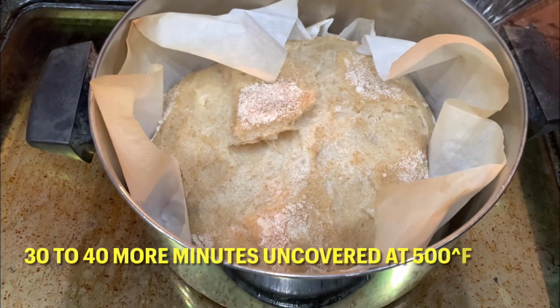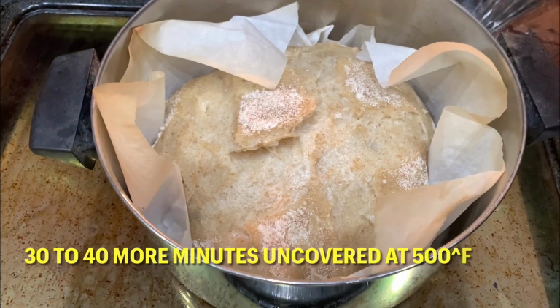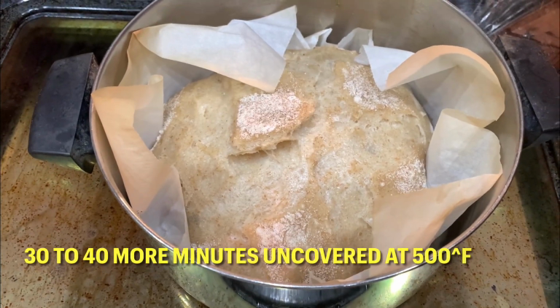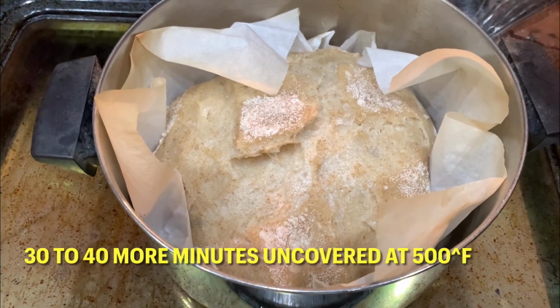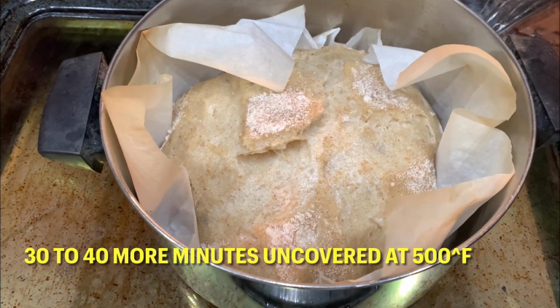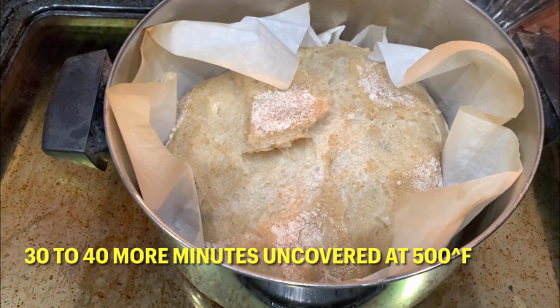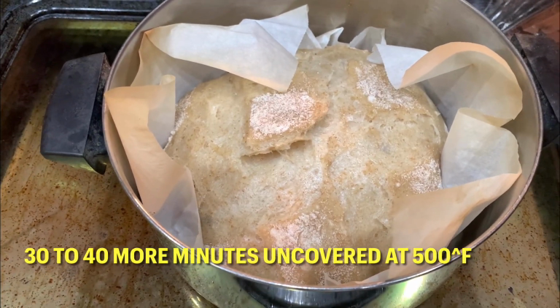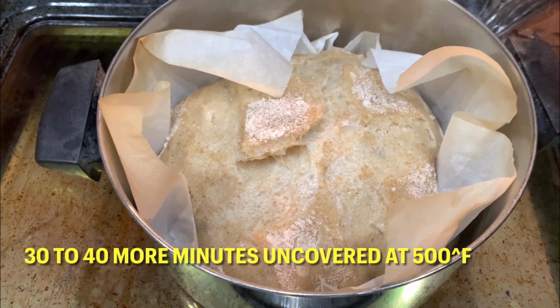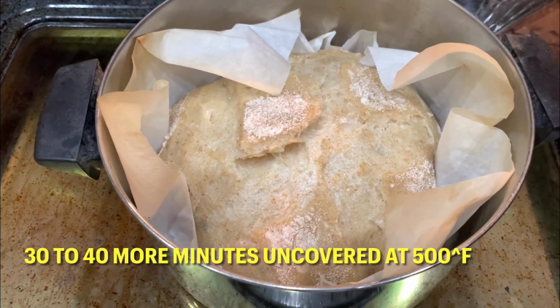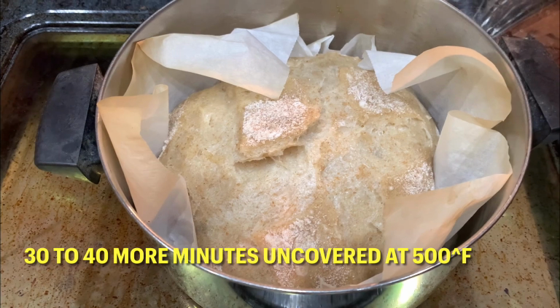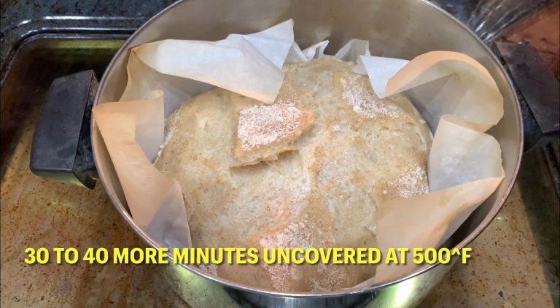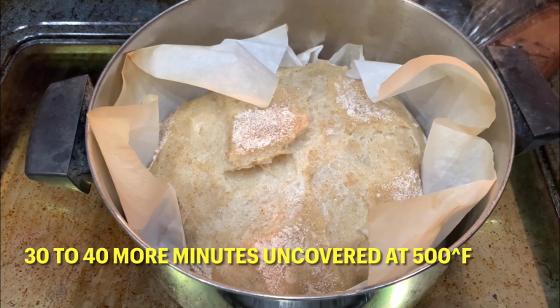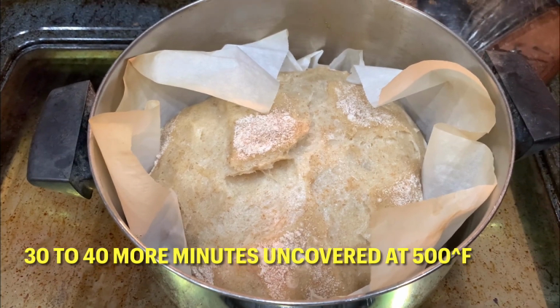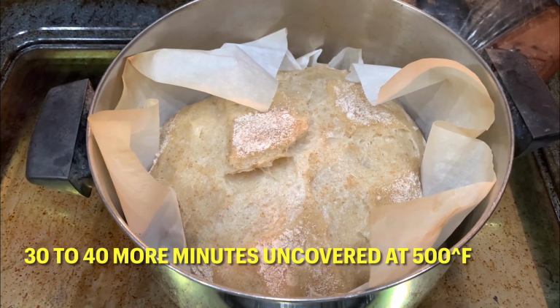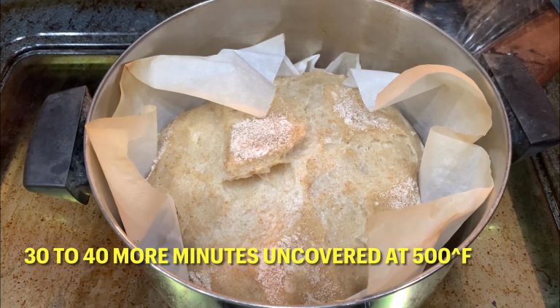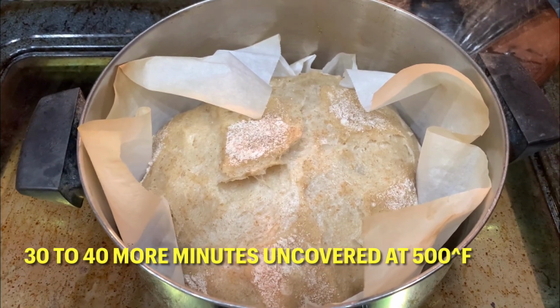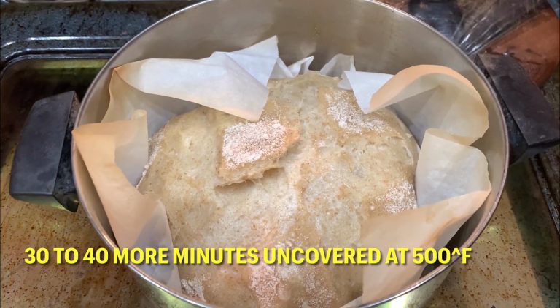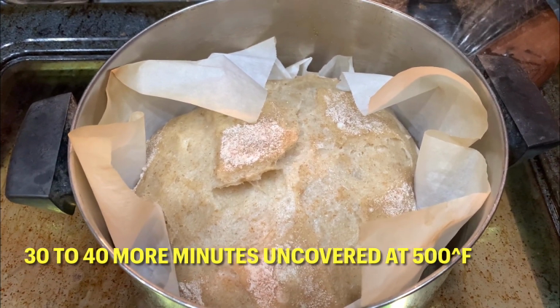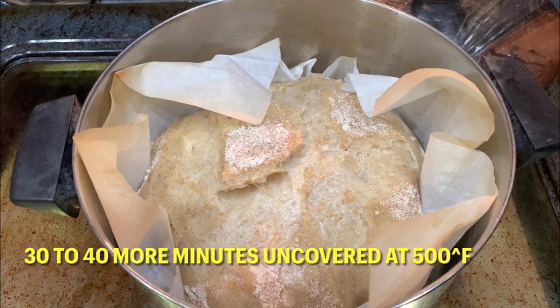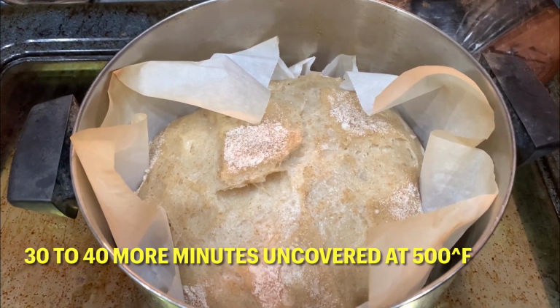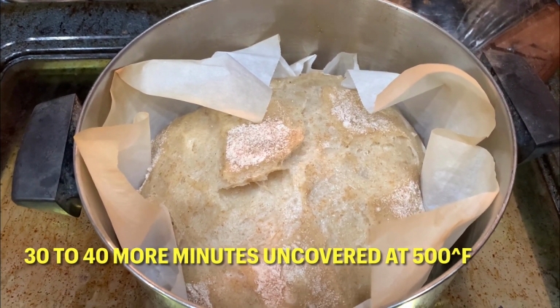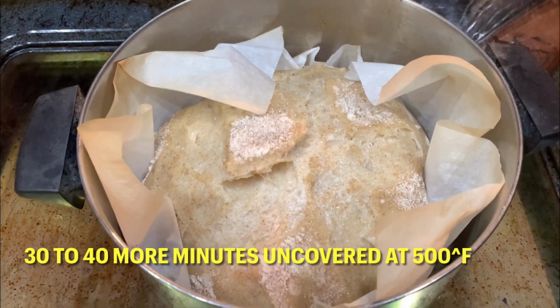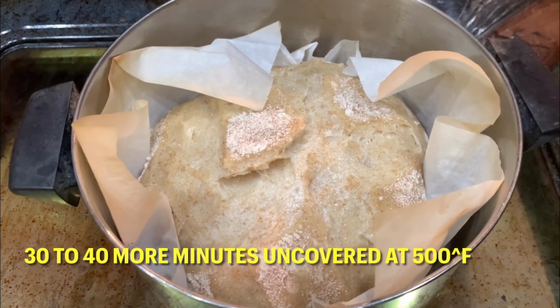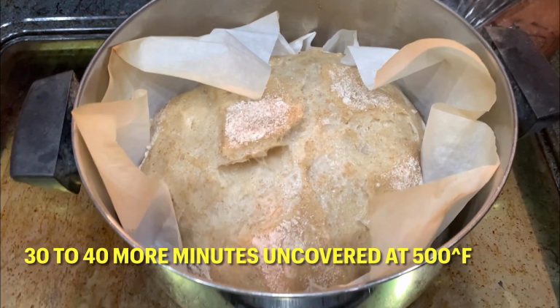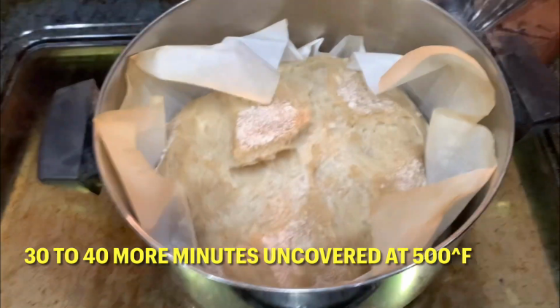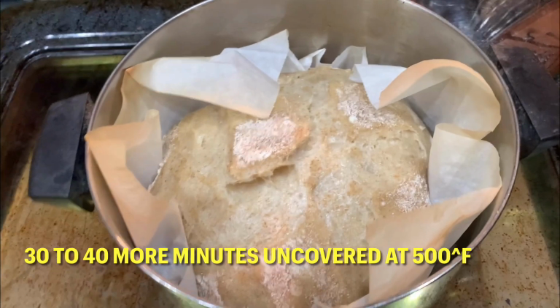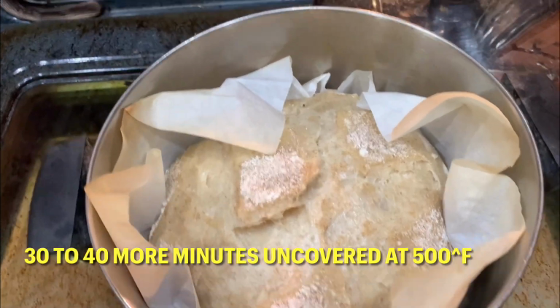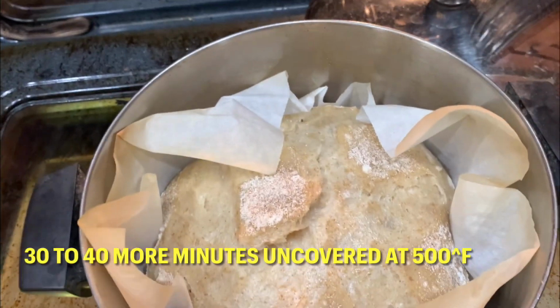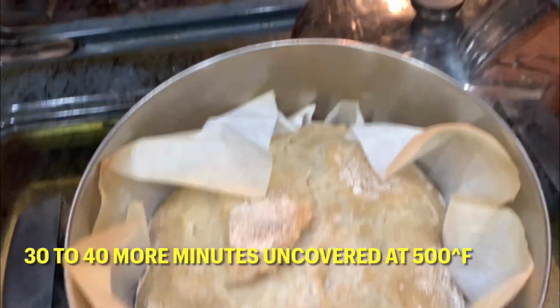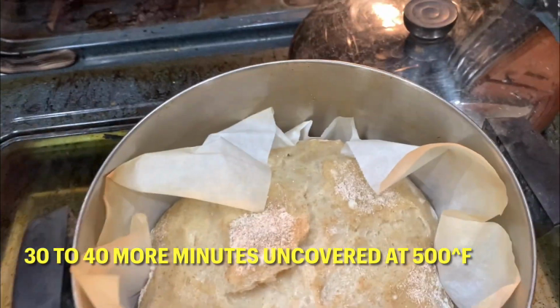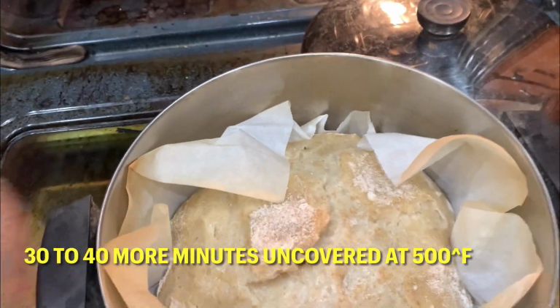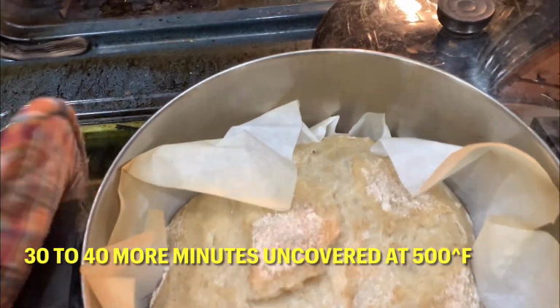It's been in for 20 minutes. Just took the lid off. Going back in for another 25, 30, maybe 40 minutes without the lid.